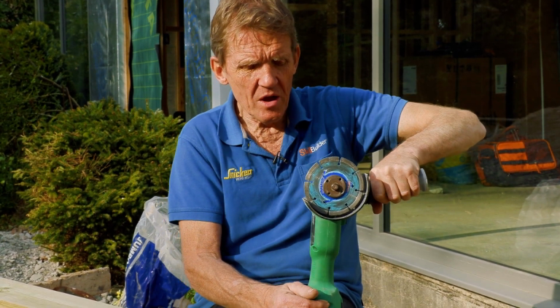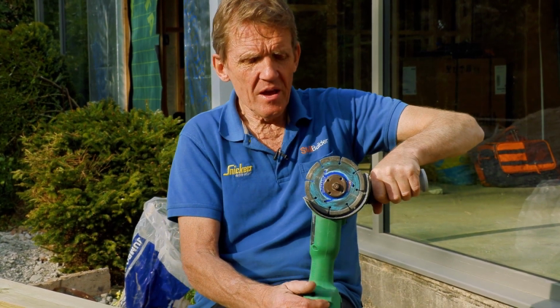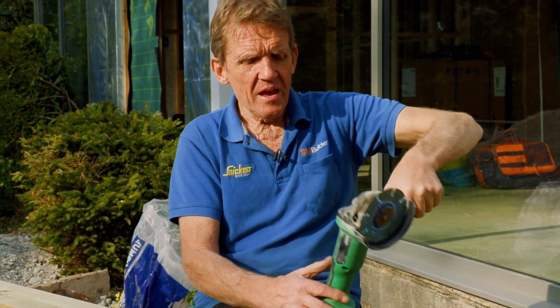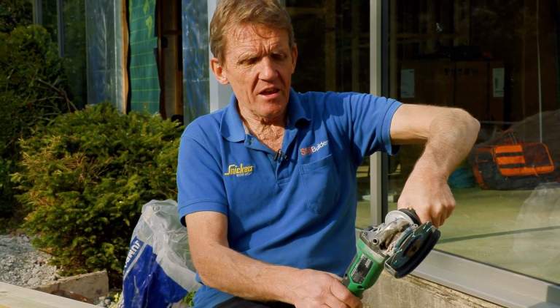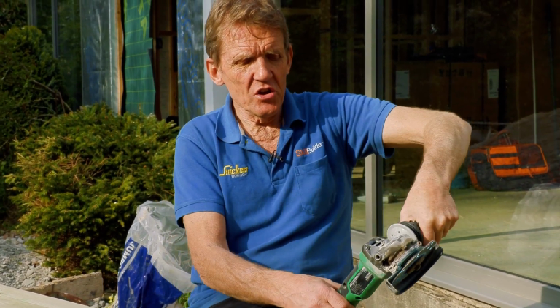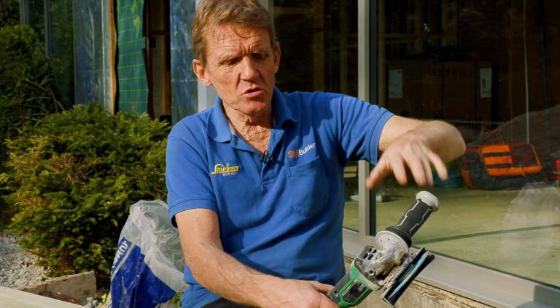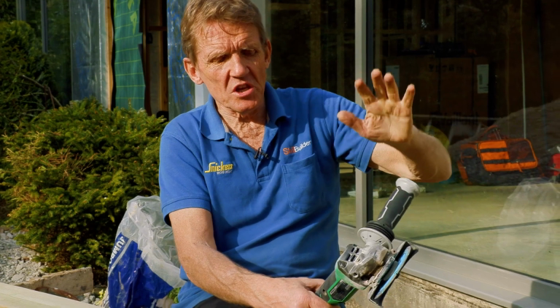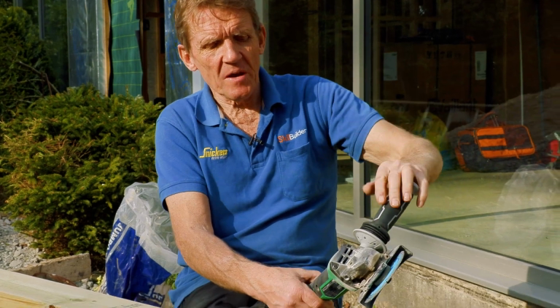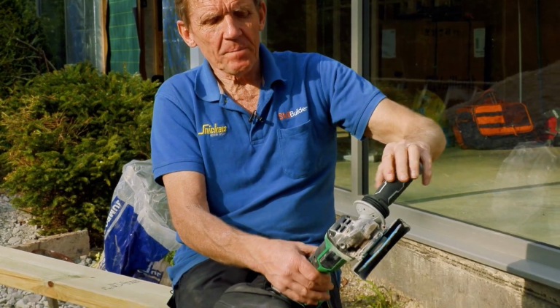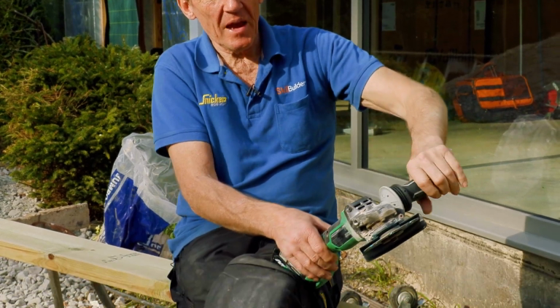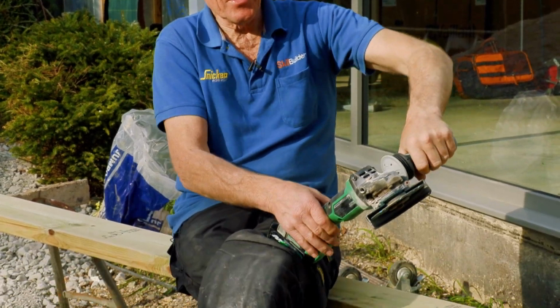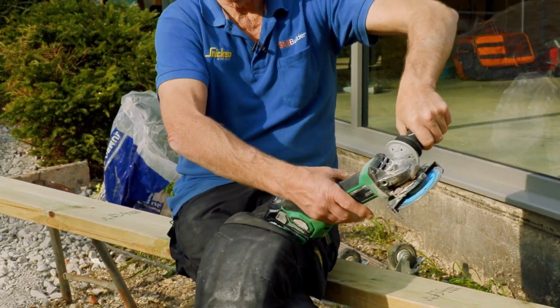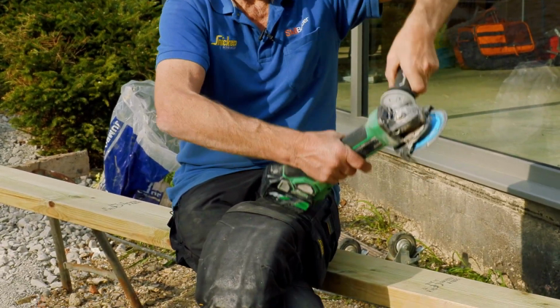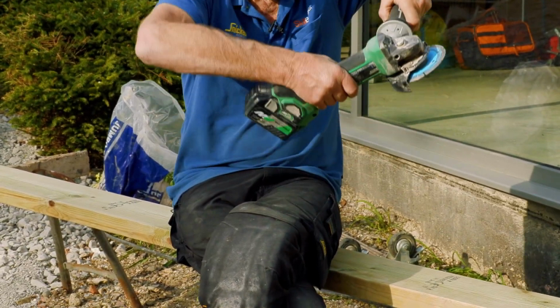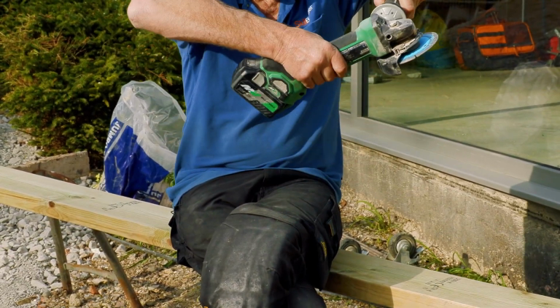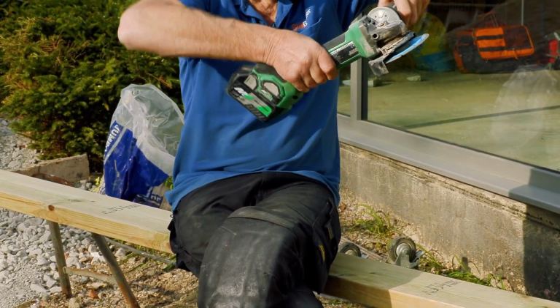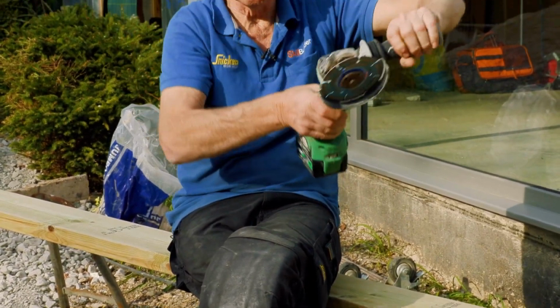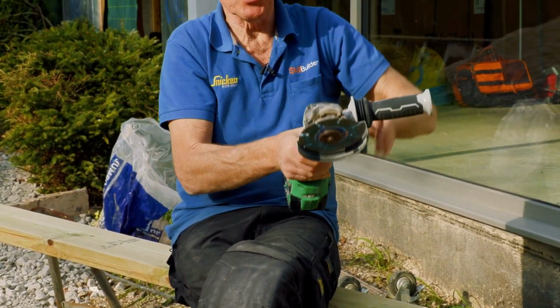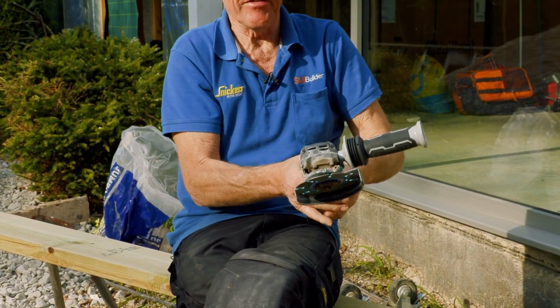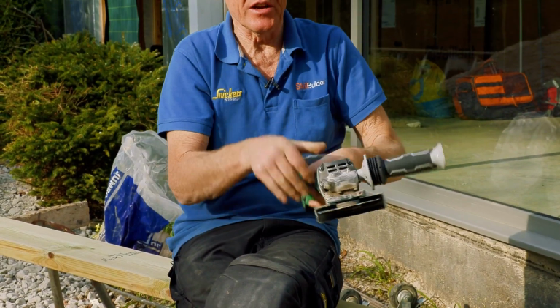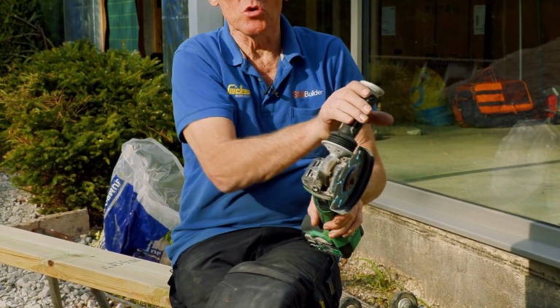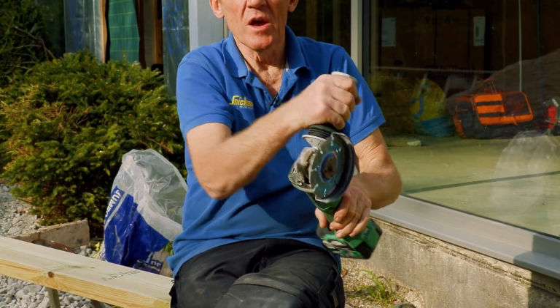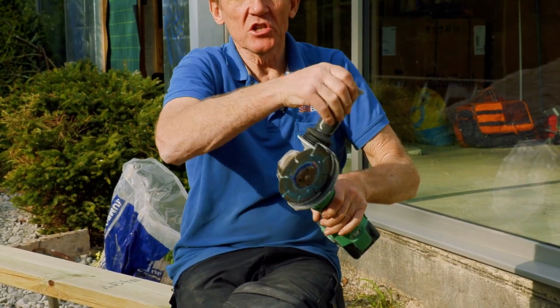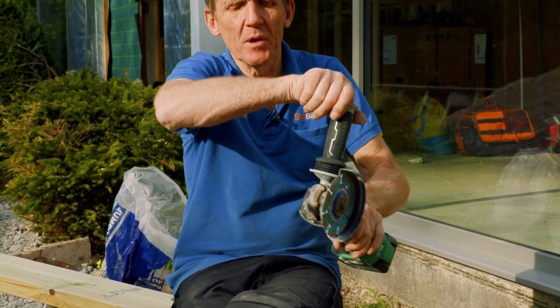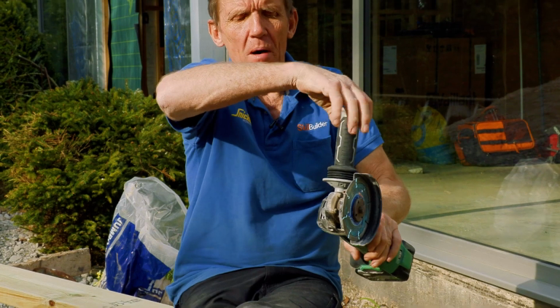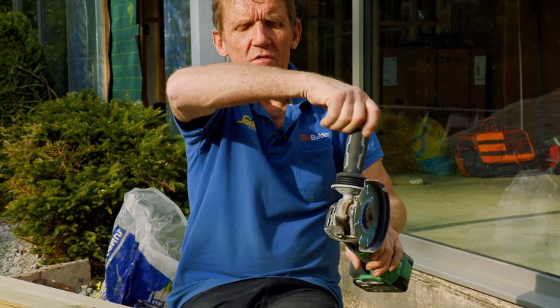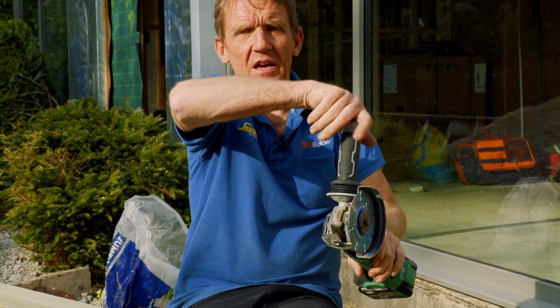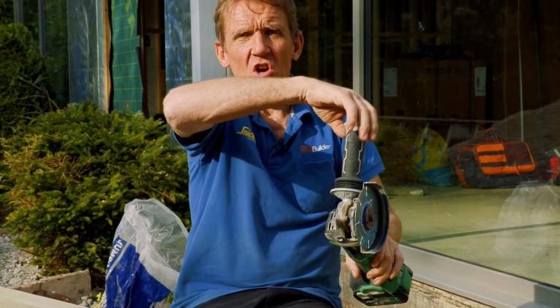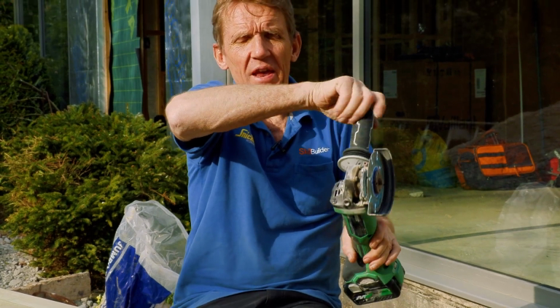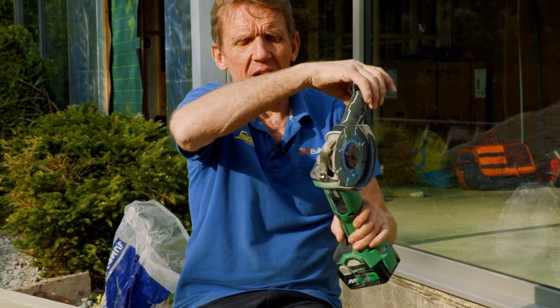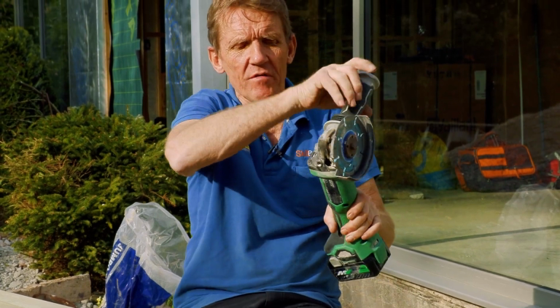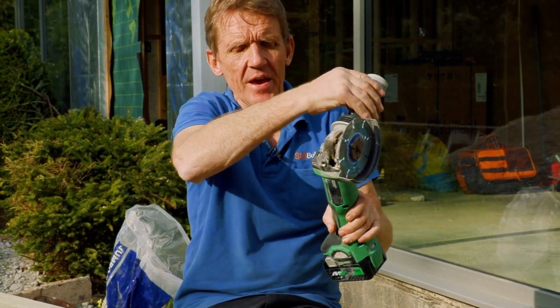You can use this either as a right handed tool or as a left handed tool simply by moving that side handle over there.